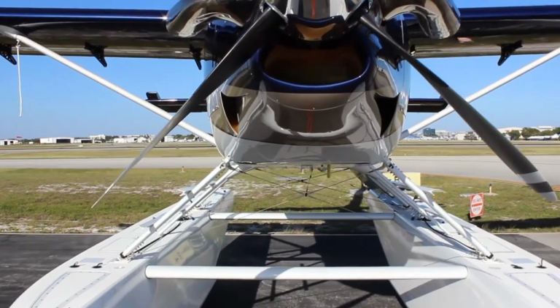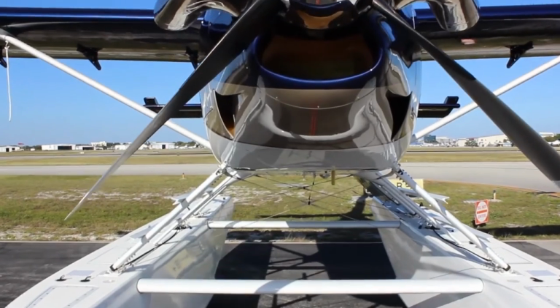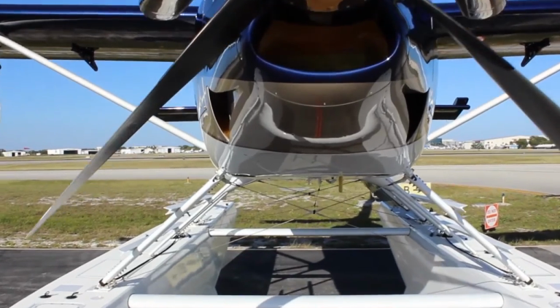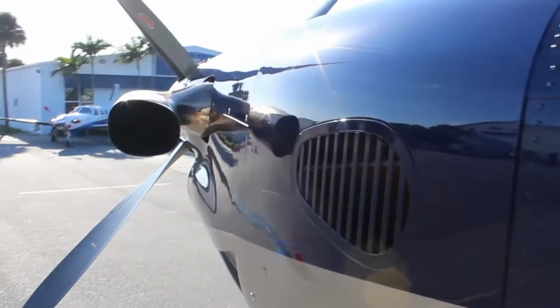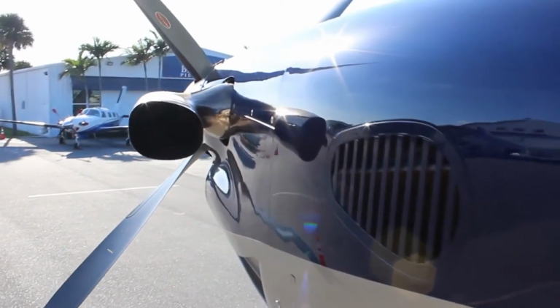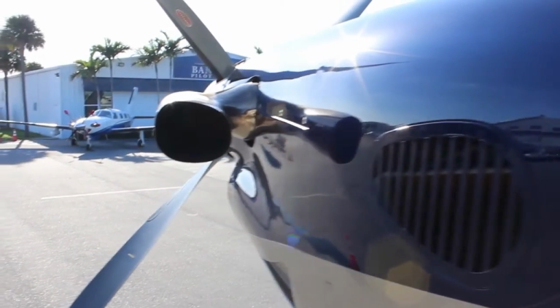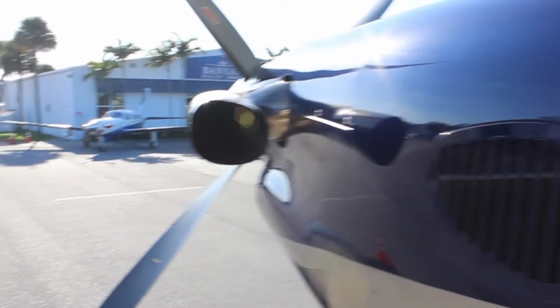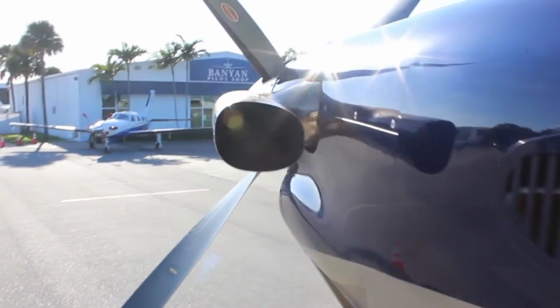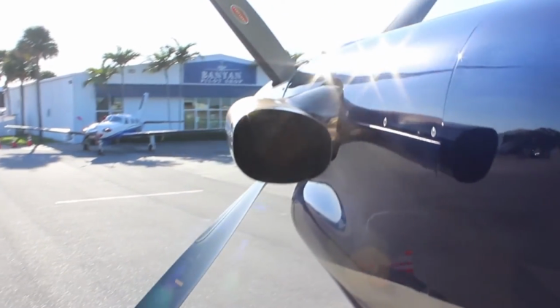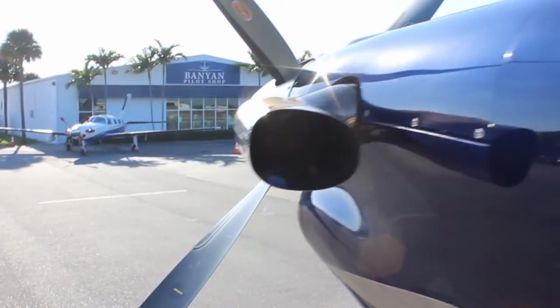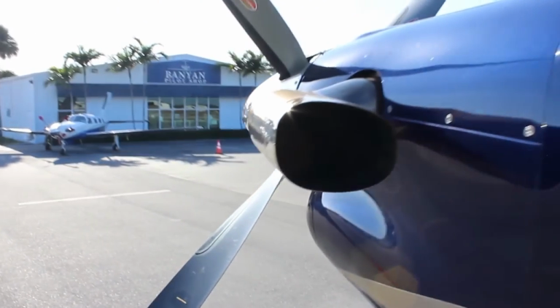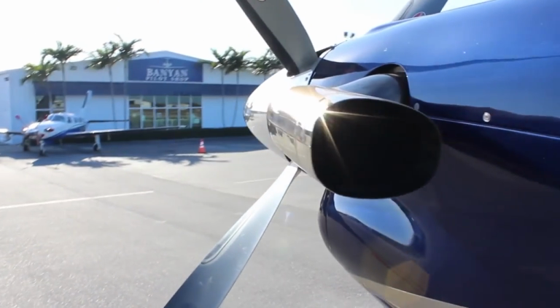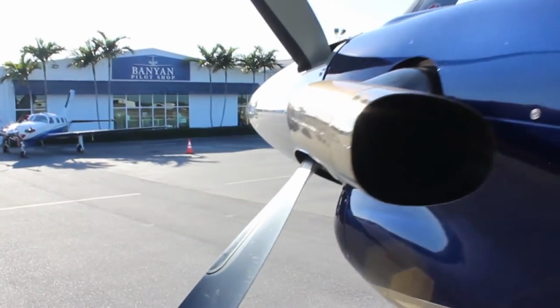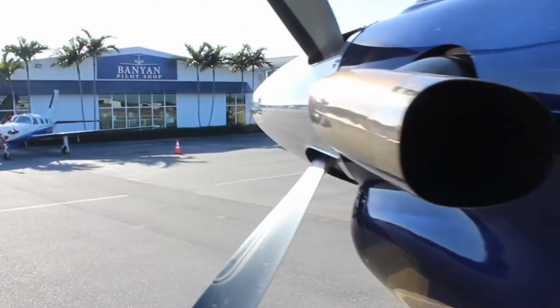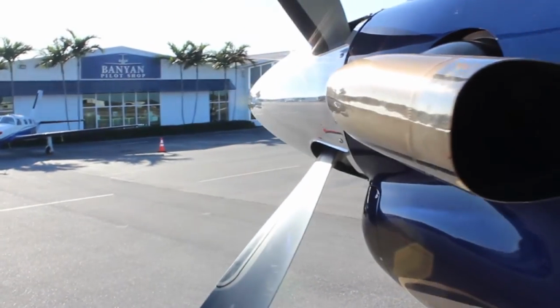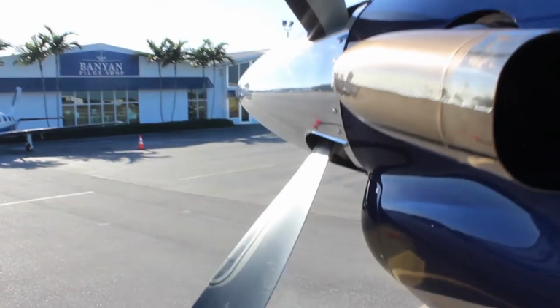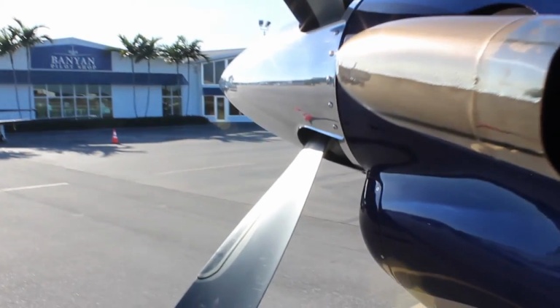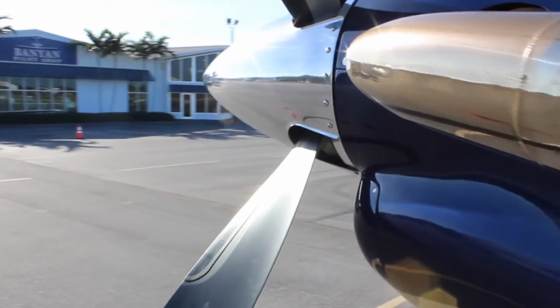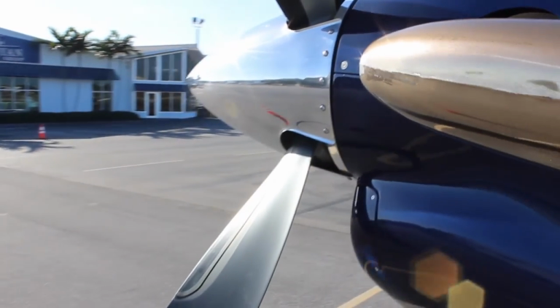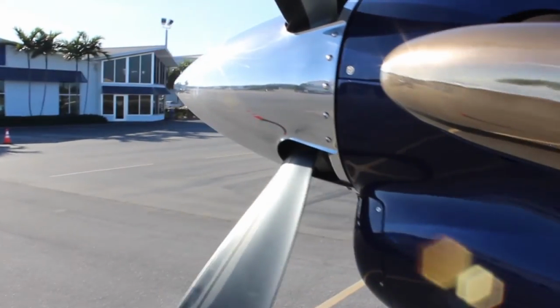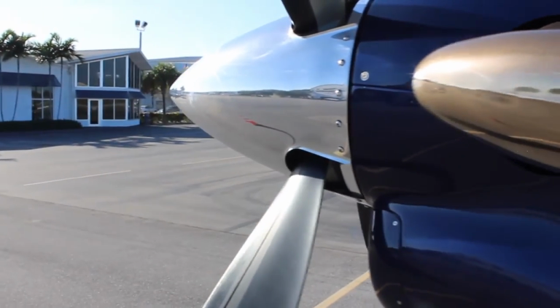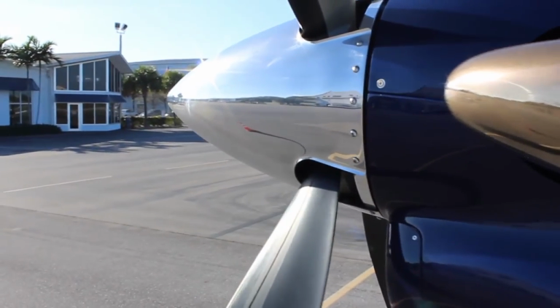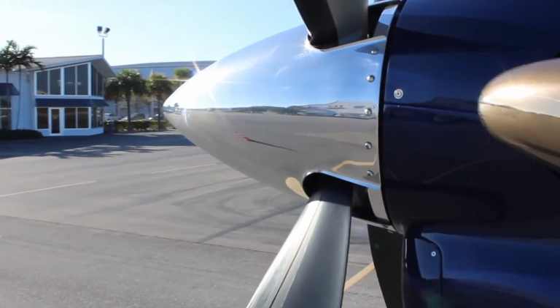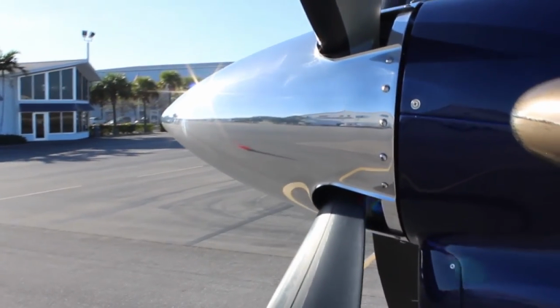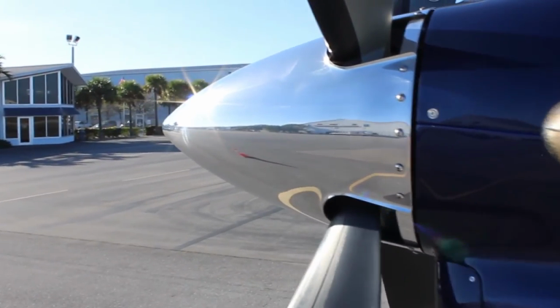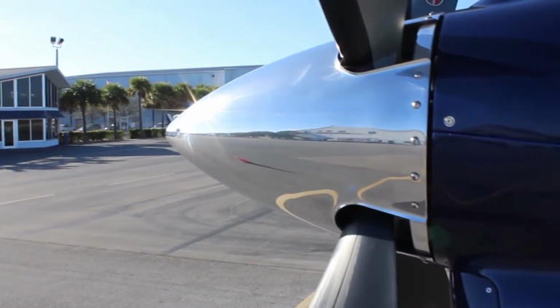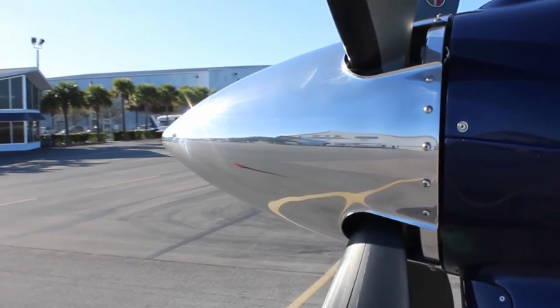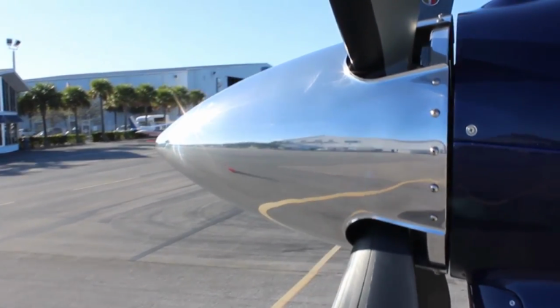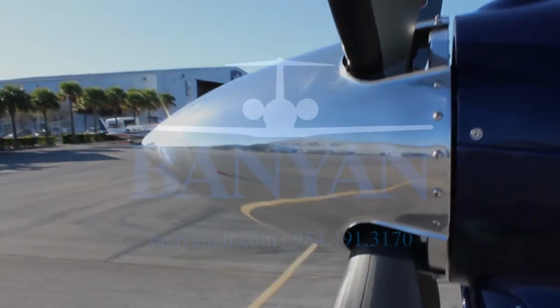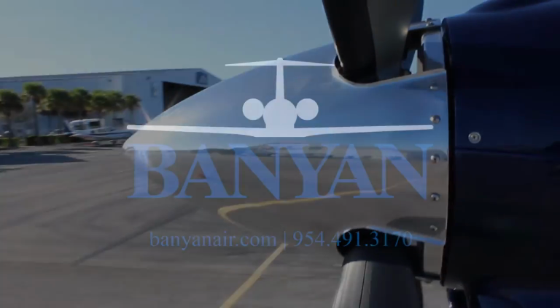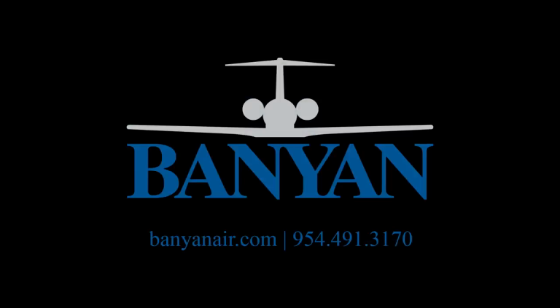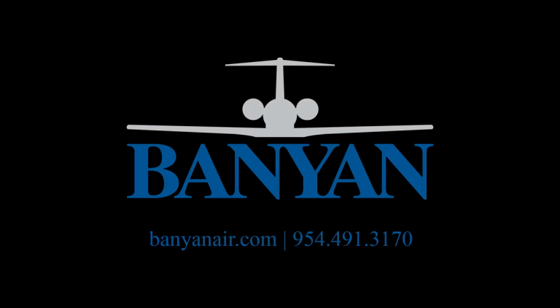Thank you for taking a look at this beautiful aircraft. If you have any questions, please give us a call at Banyan Aircraft Sales or visit BanyanAir.com for more details.